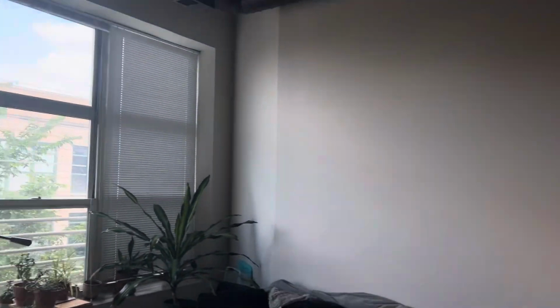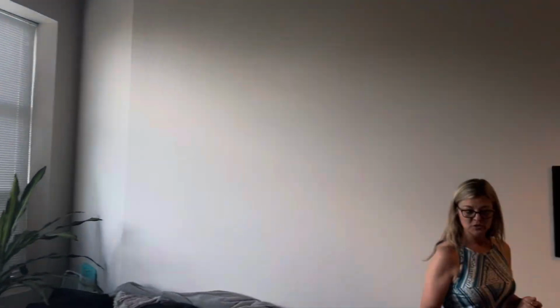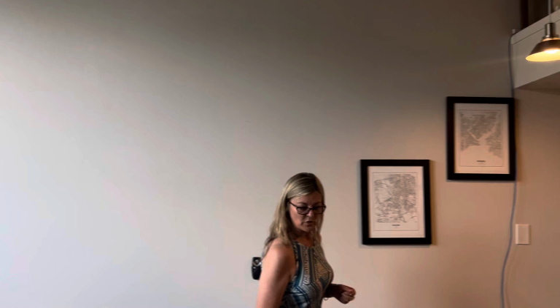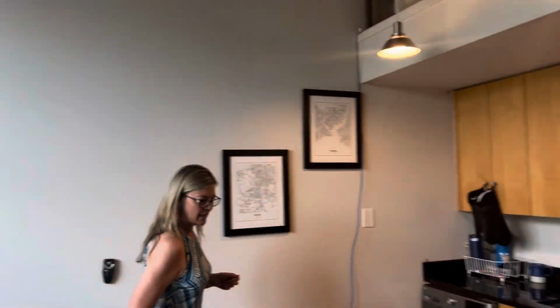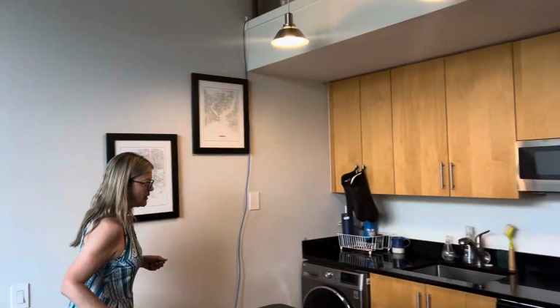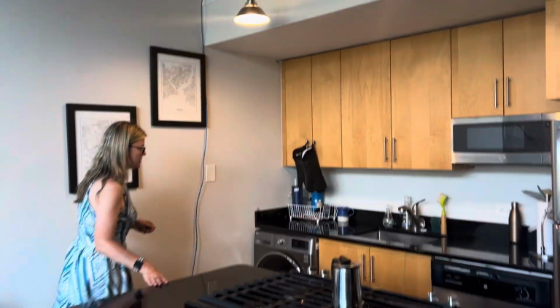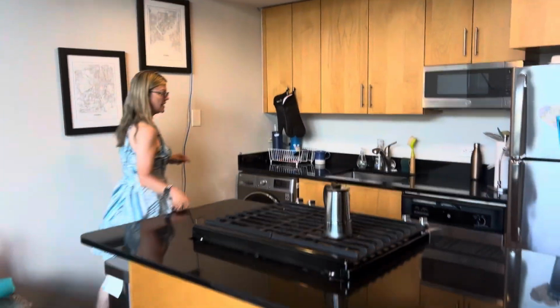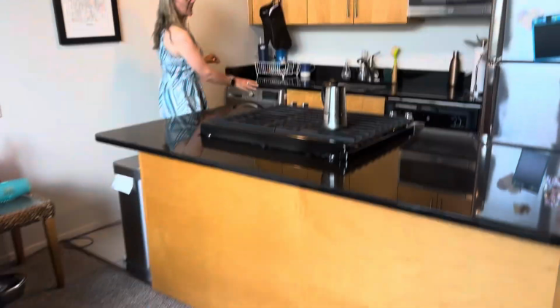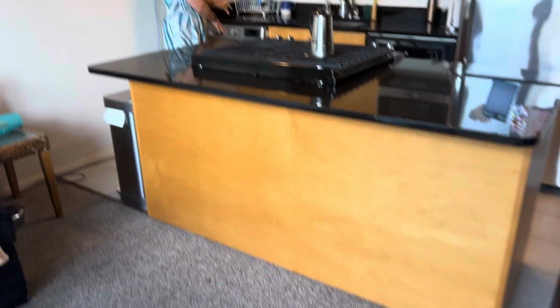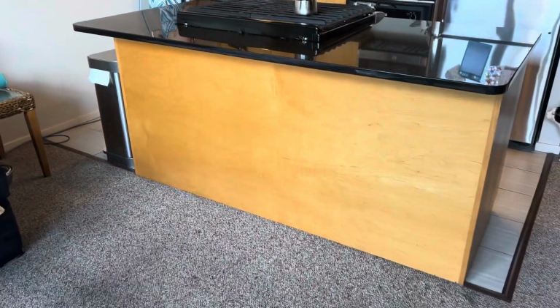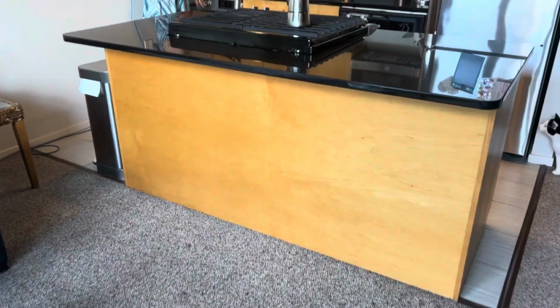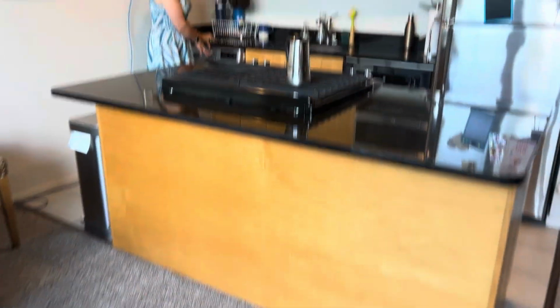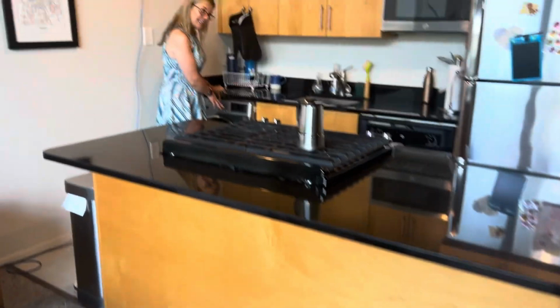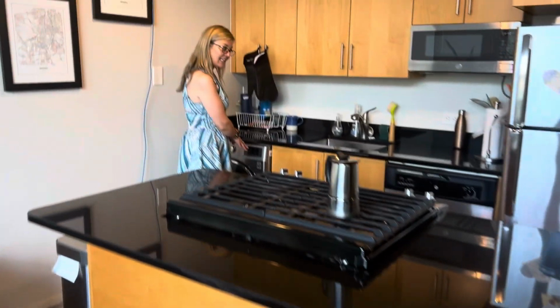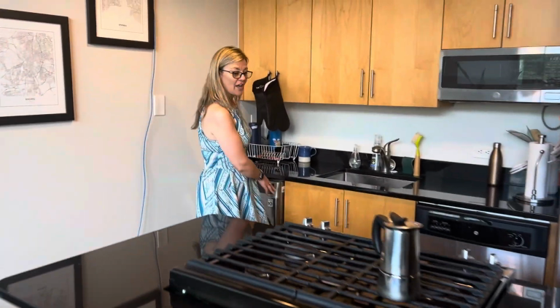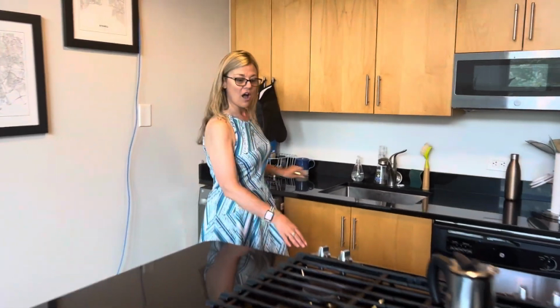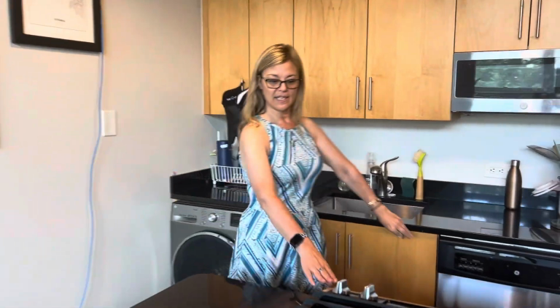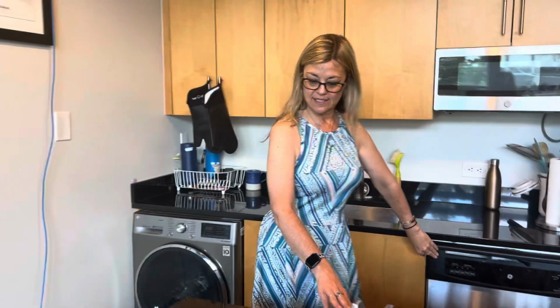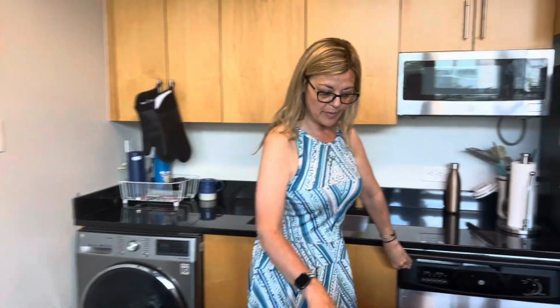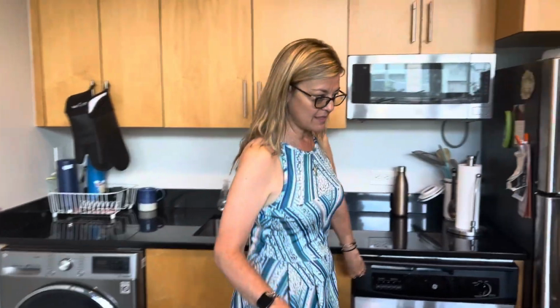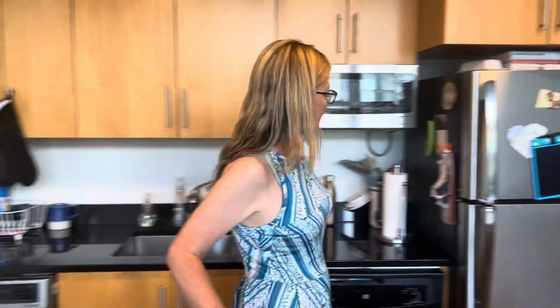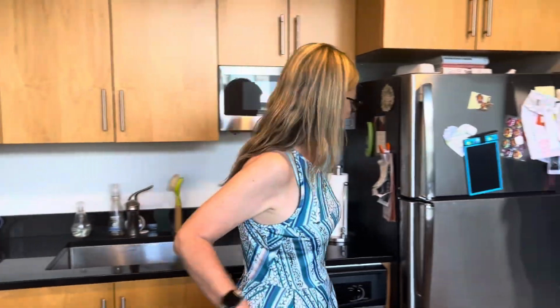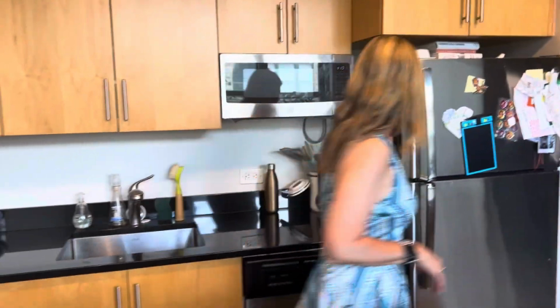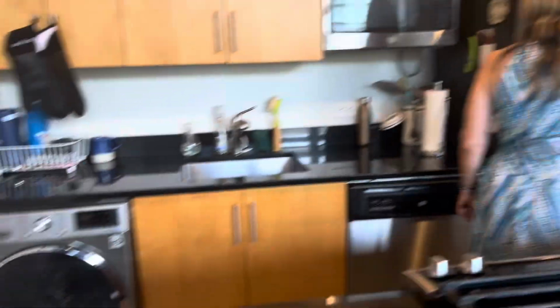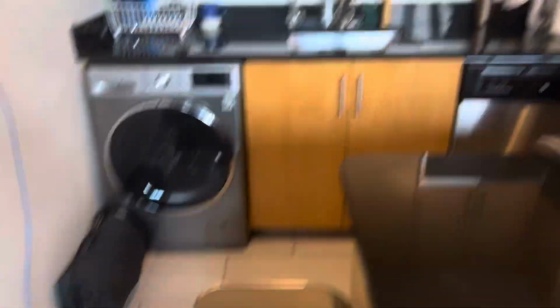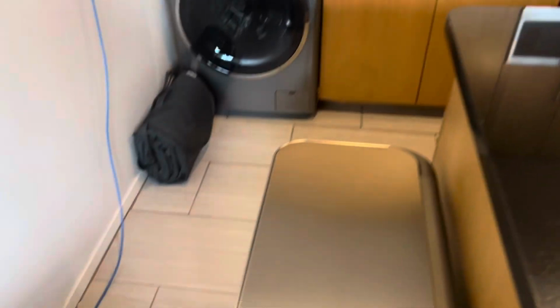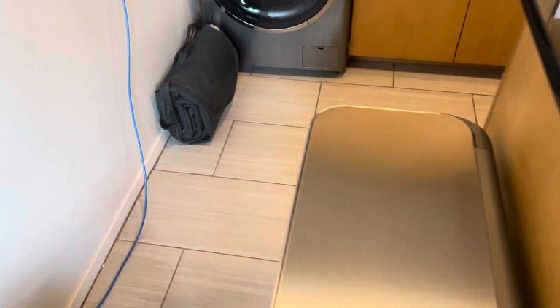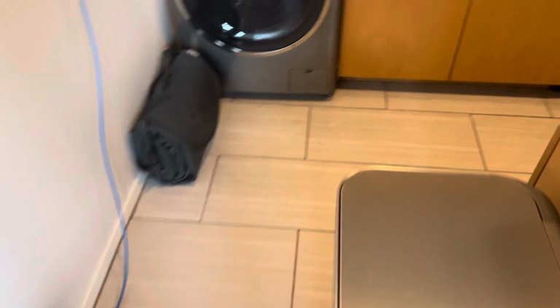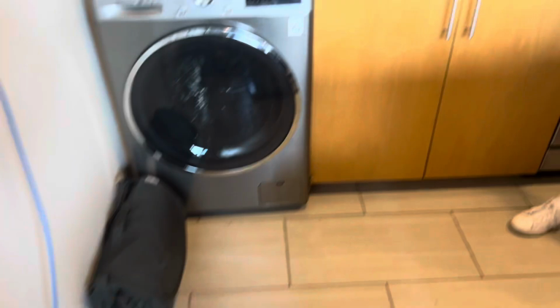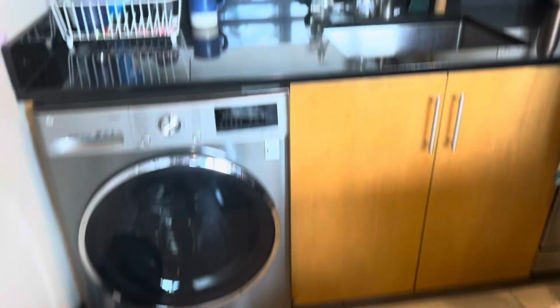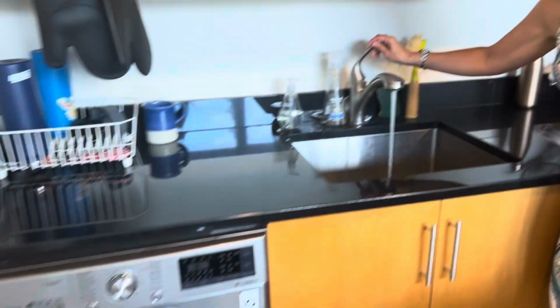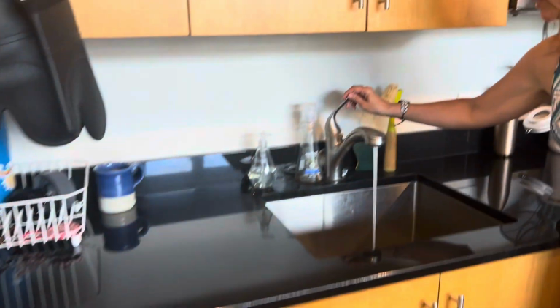You do have granite counters and a washer. Hi kitty, kitty. All stainless steel appliances. Here's your water pressure.